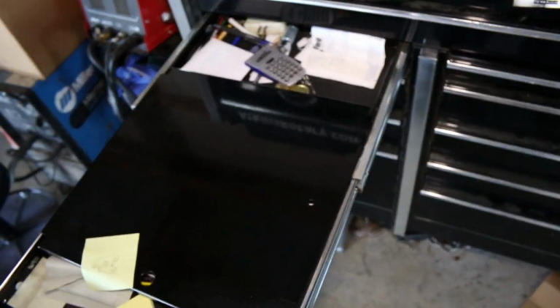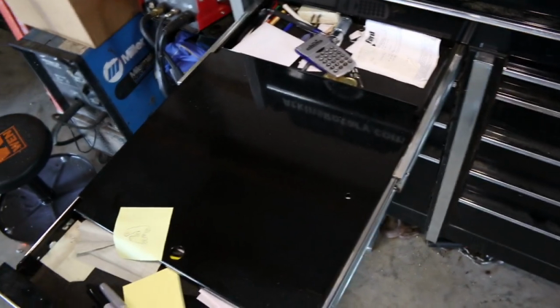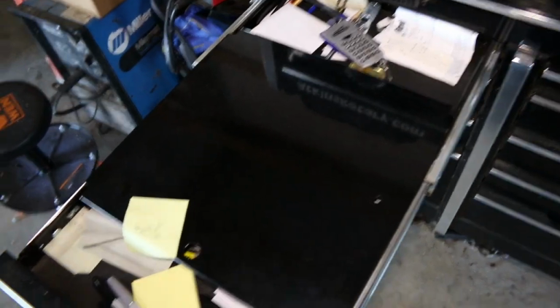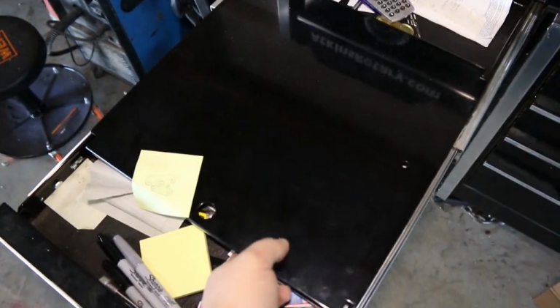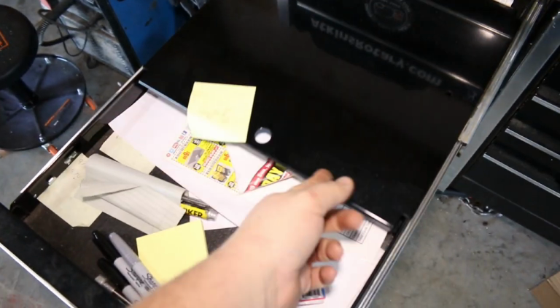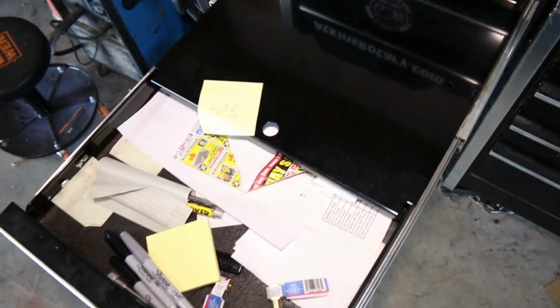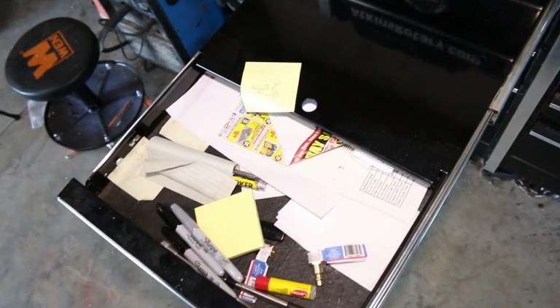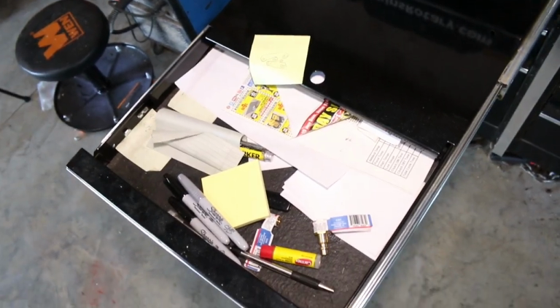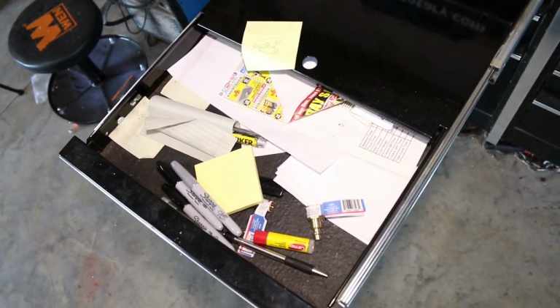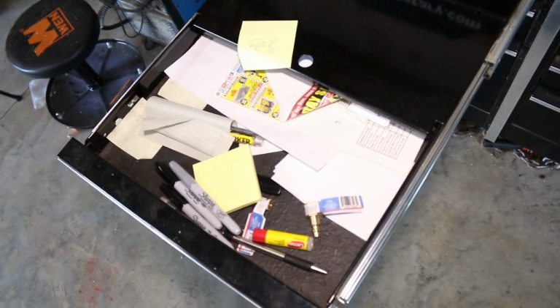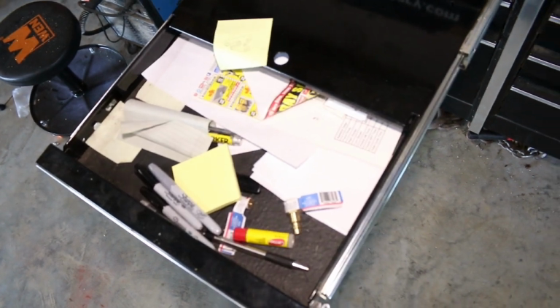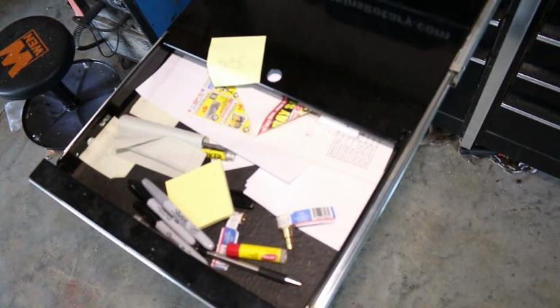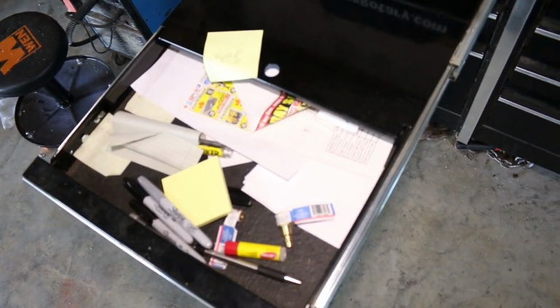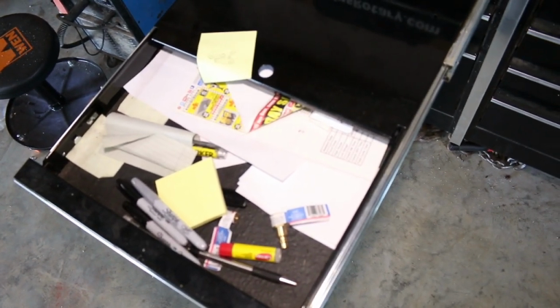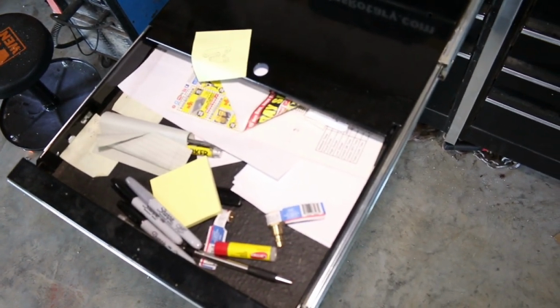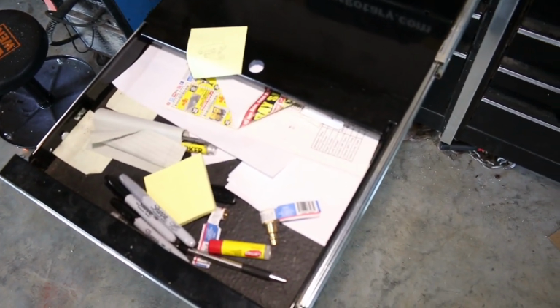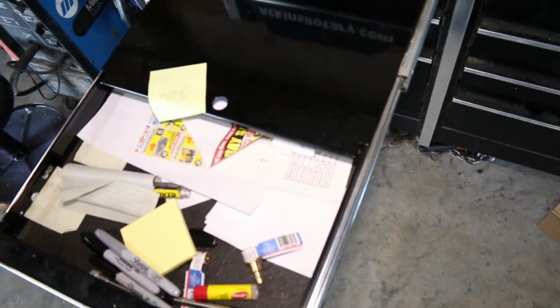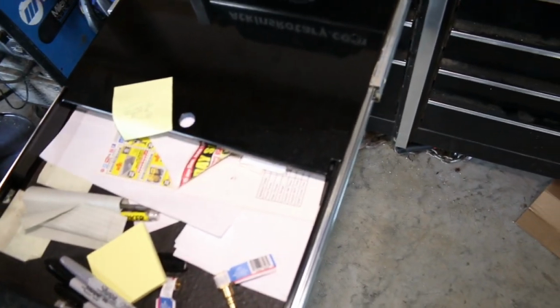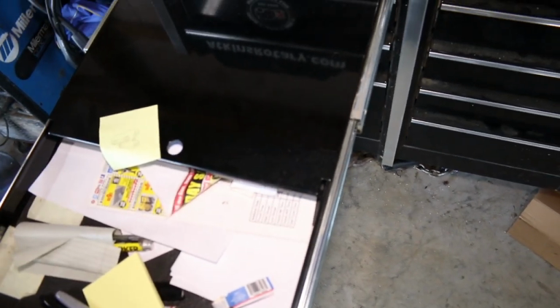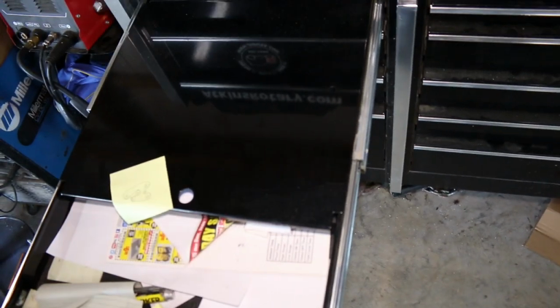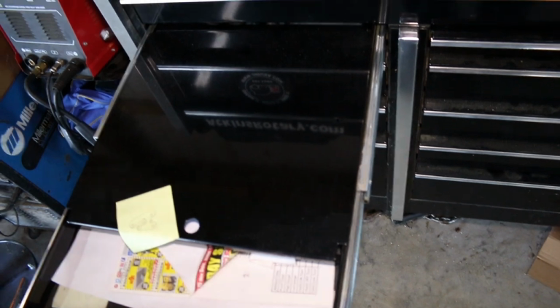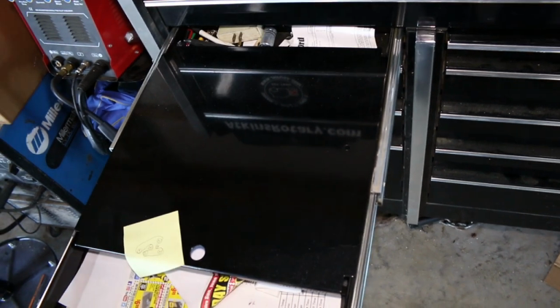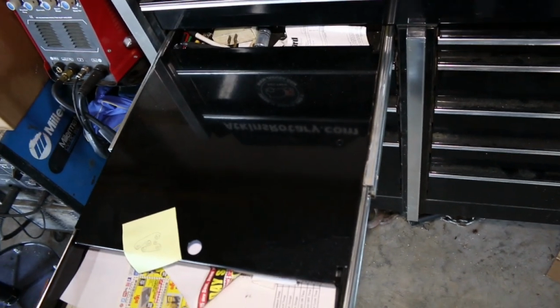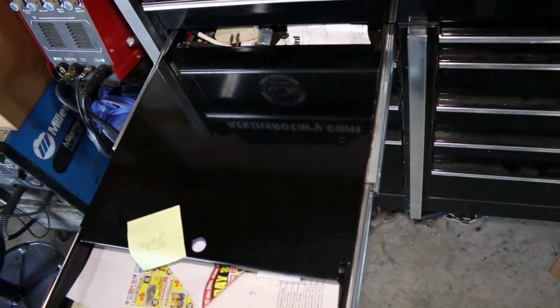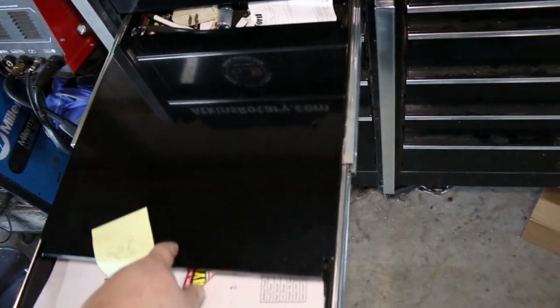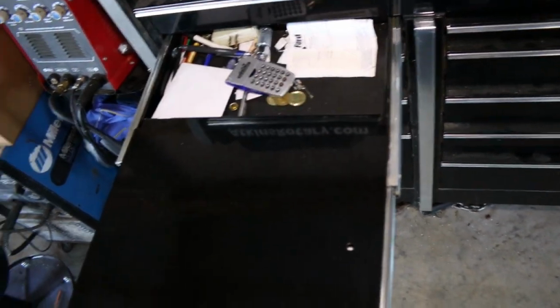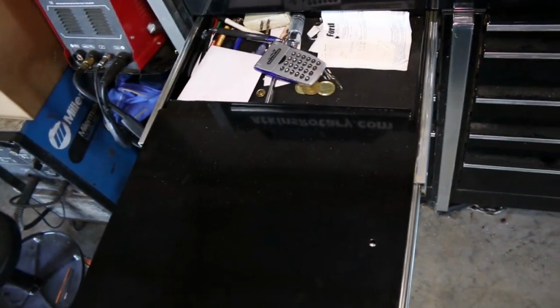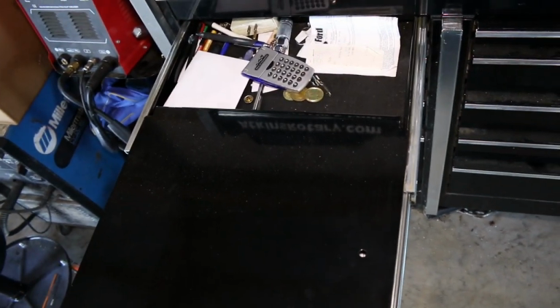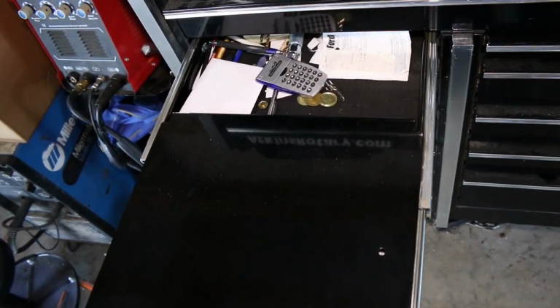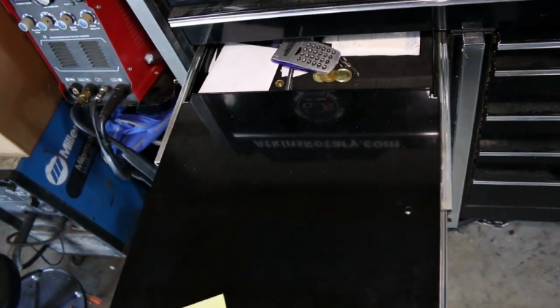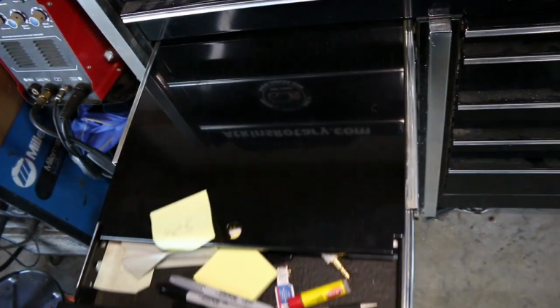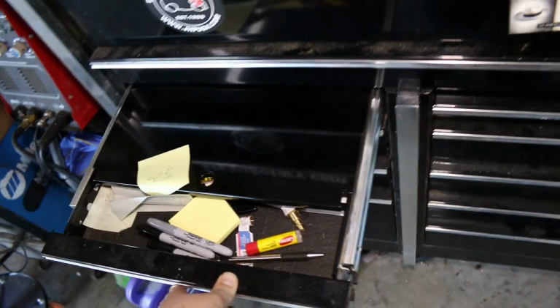This right here is my drawer where I keep all my receipts, papers, pens, stuff like that. Nothing out of the ordinary — just that paper drawer. Every toolbox has a paper drawer.